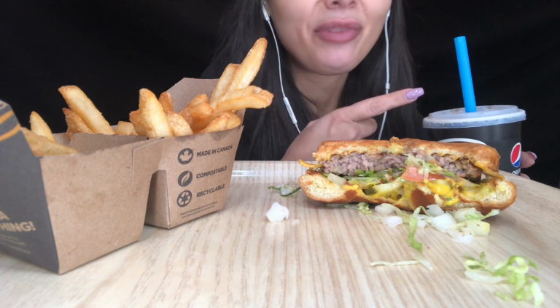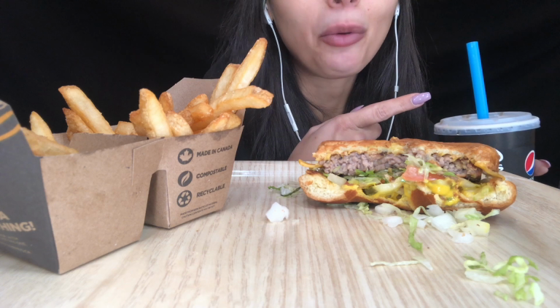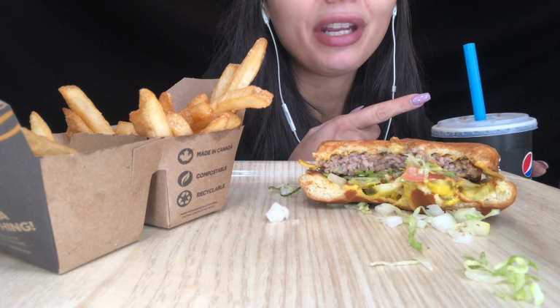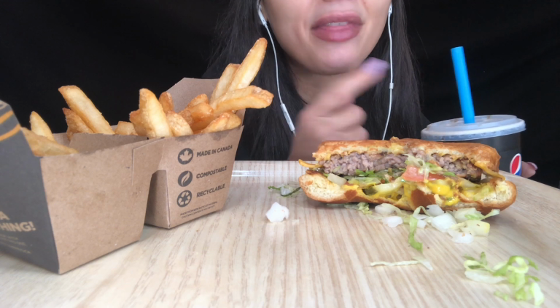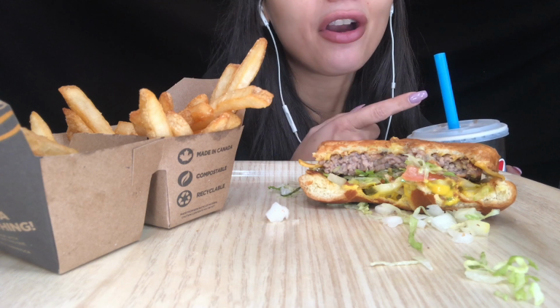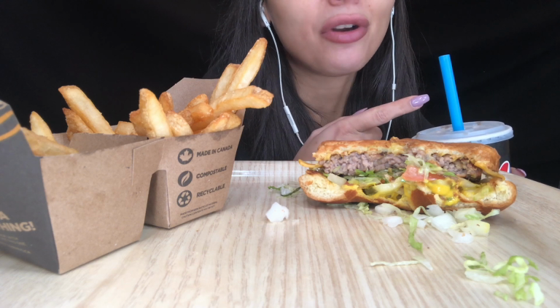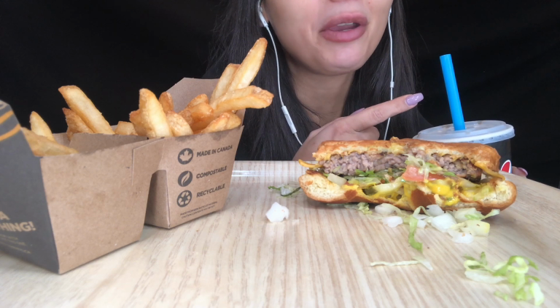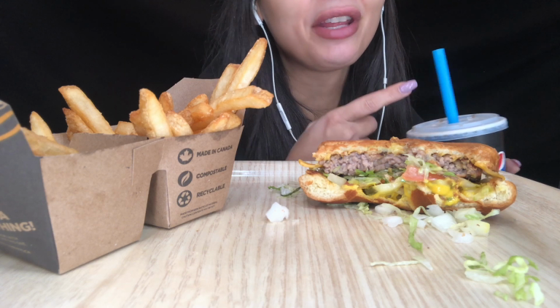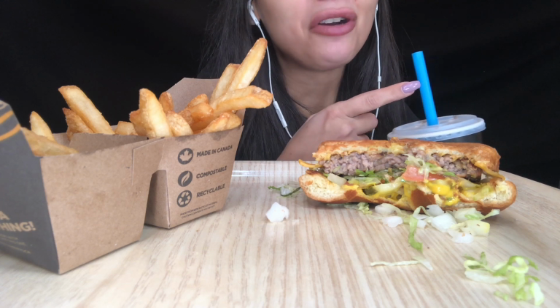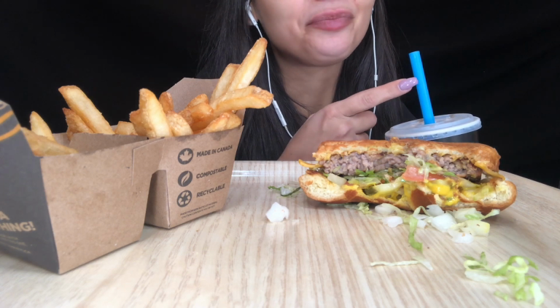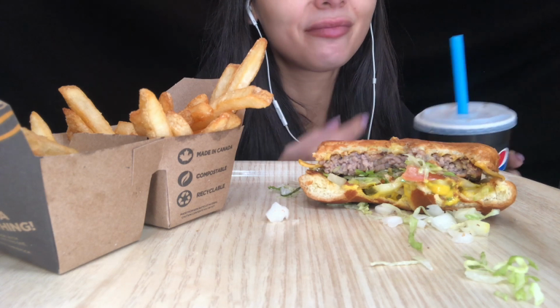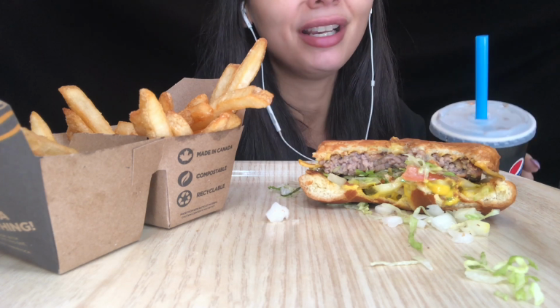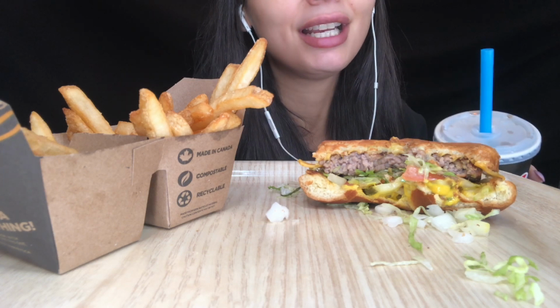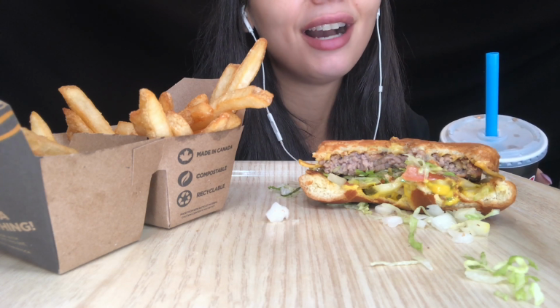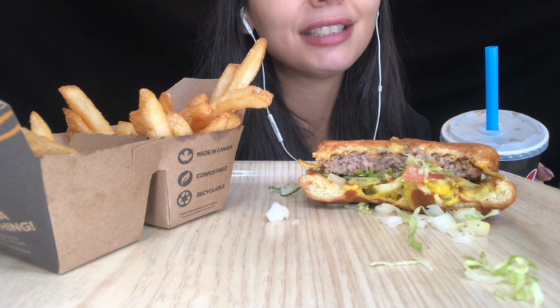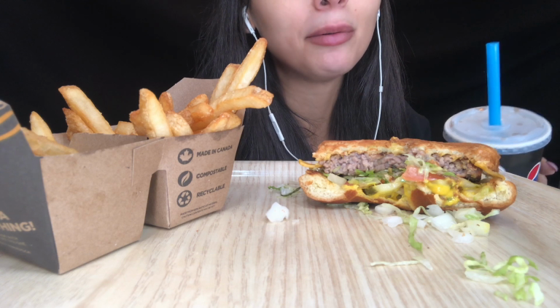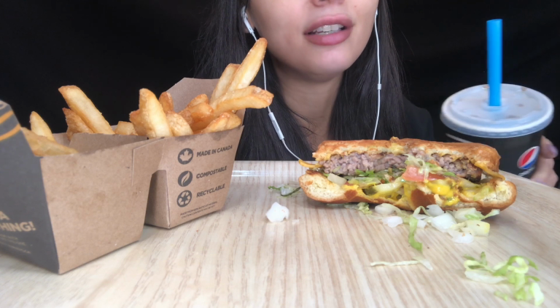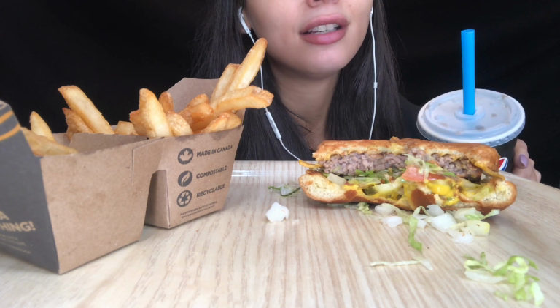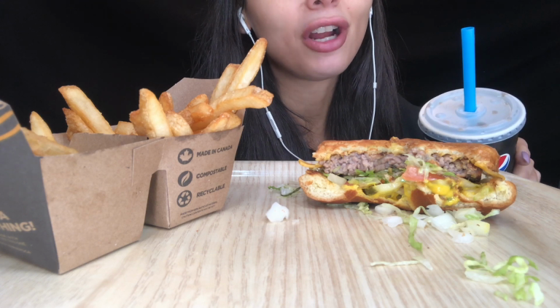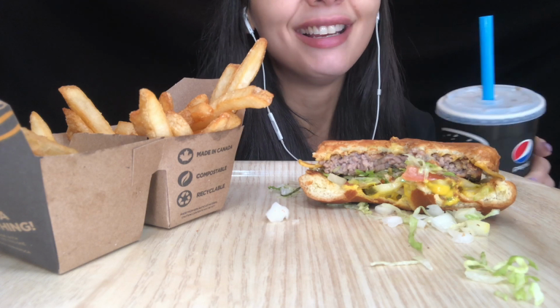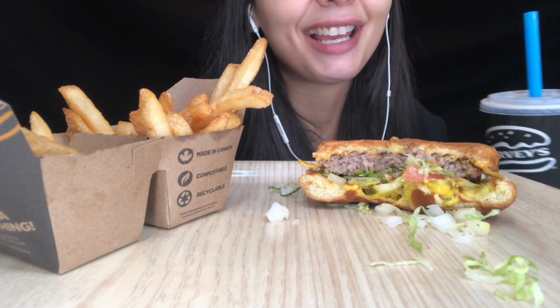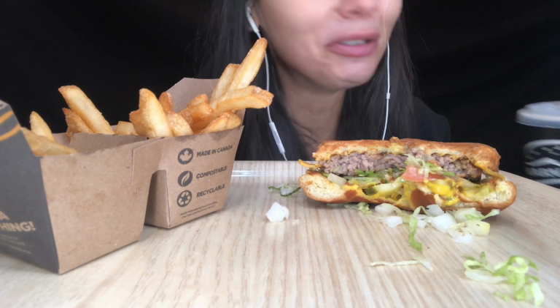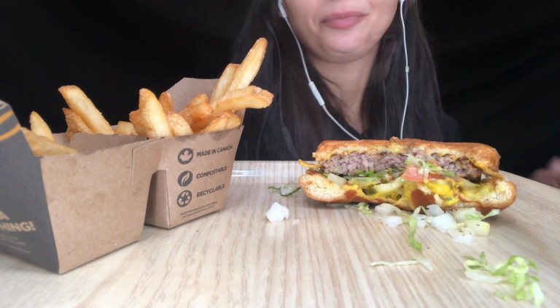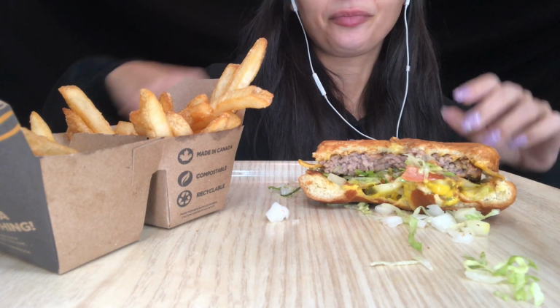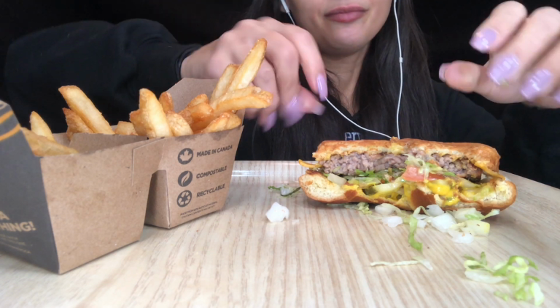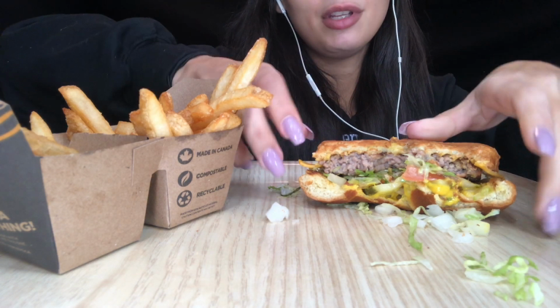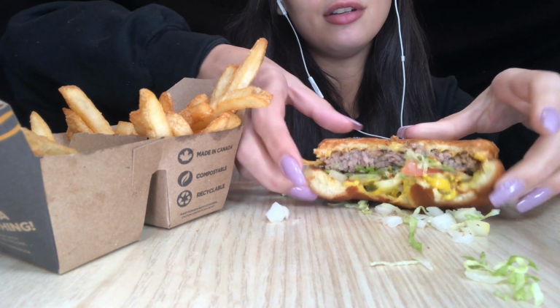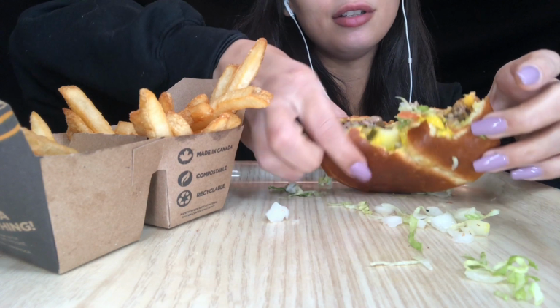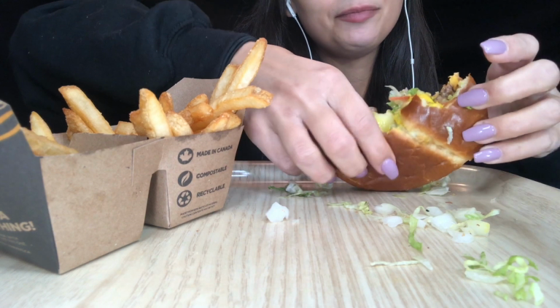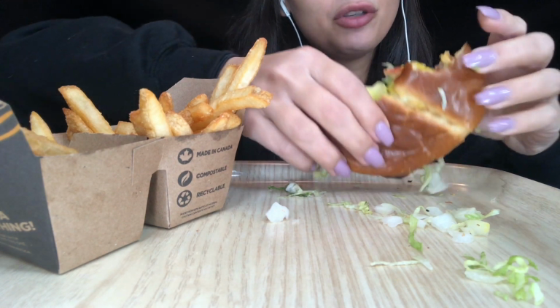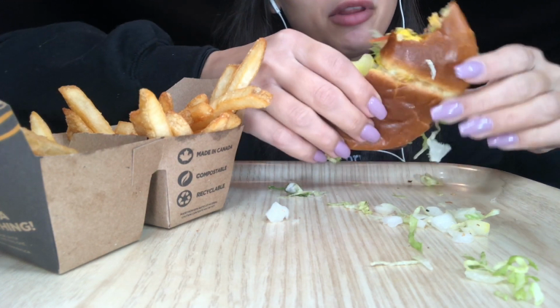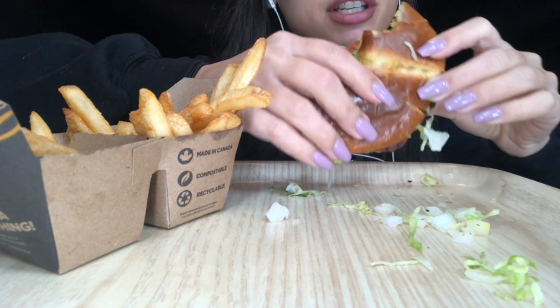If you're wondering, they forgot our straws when we ordered, so I had some bubble tea straws that I could use. You work with what you got!